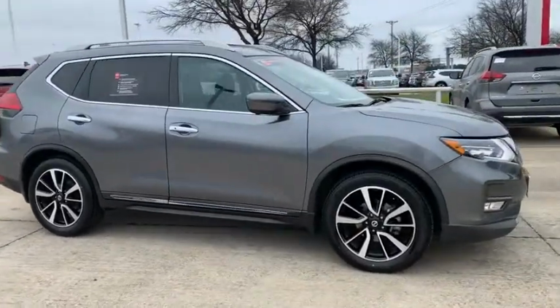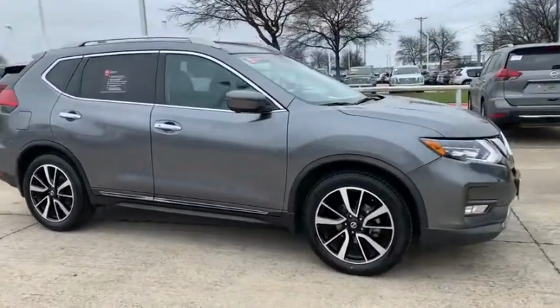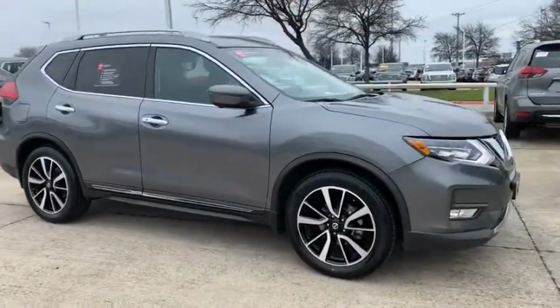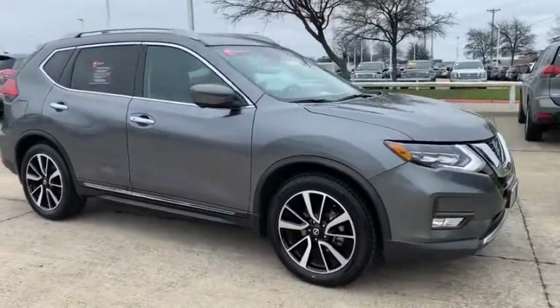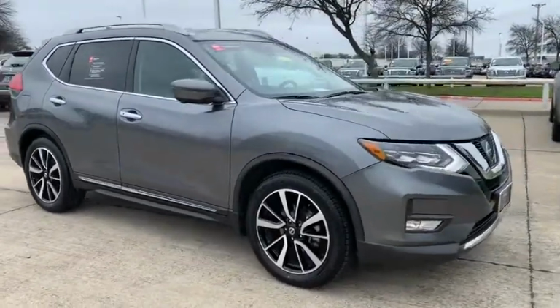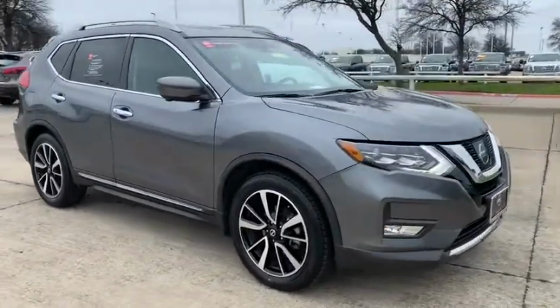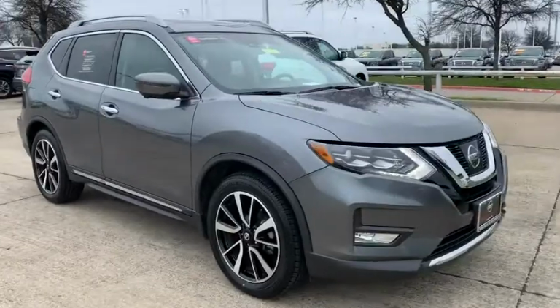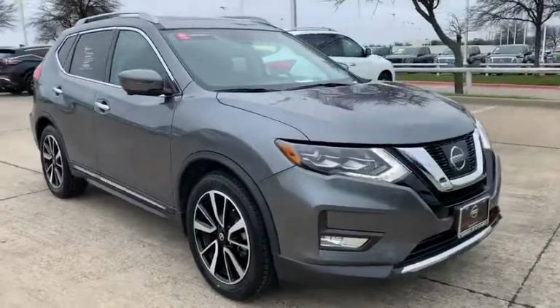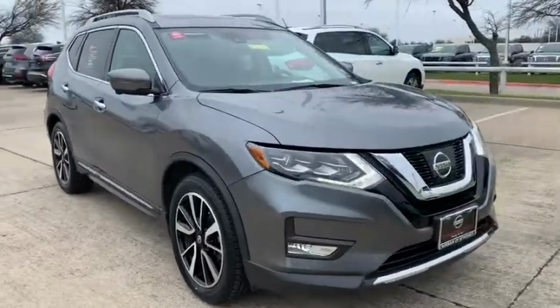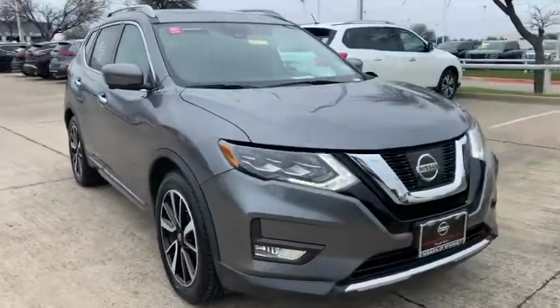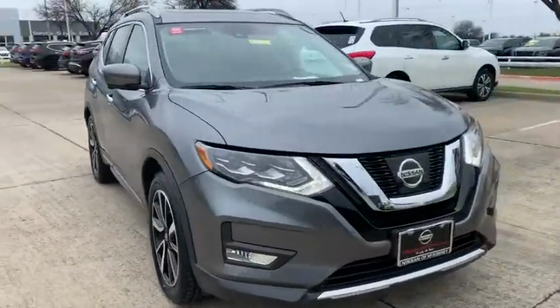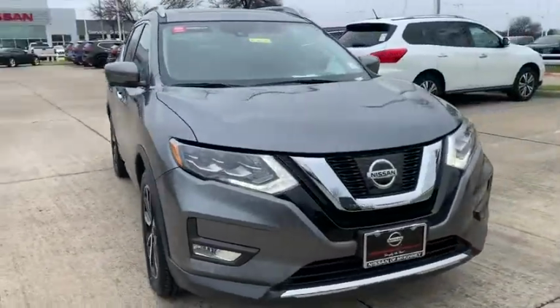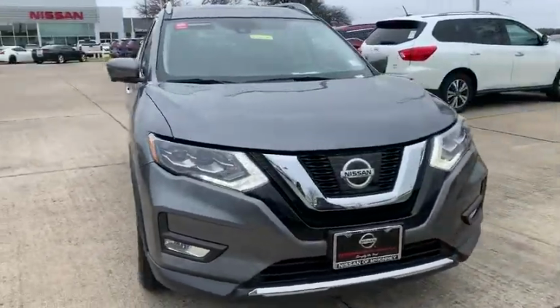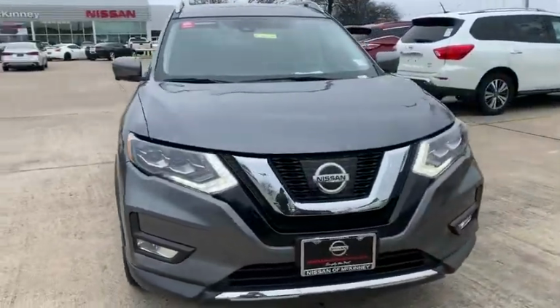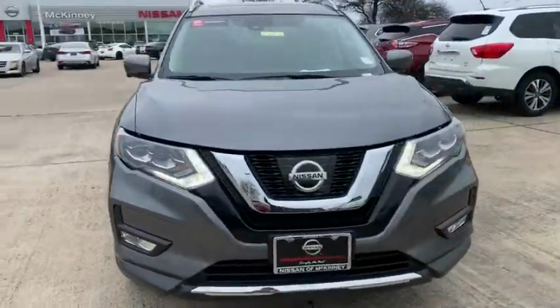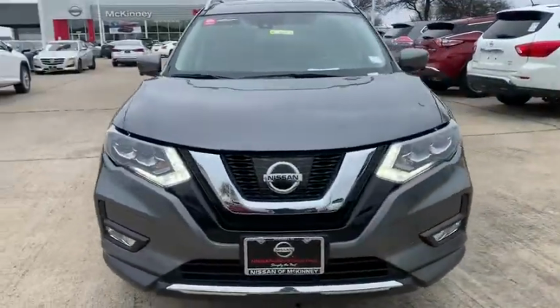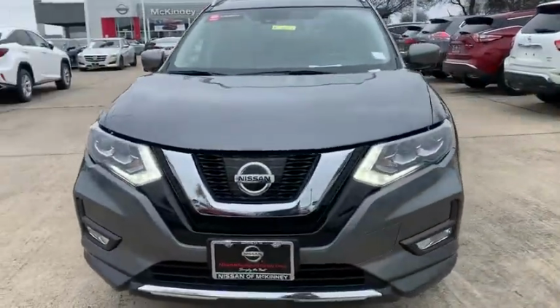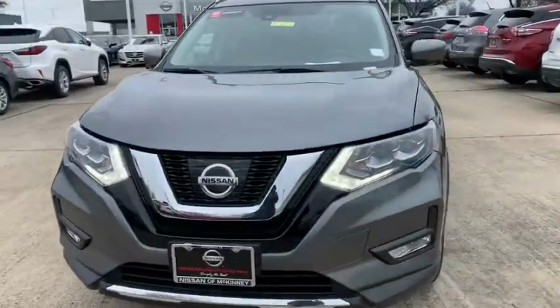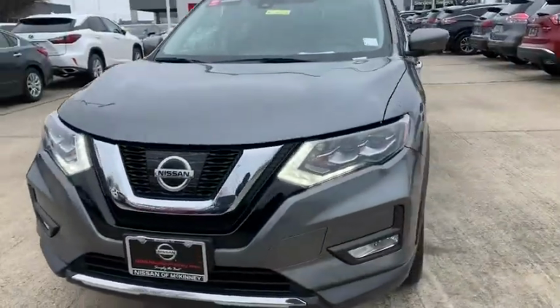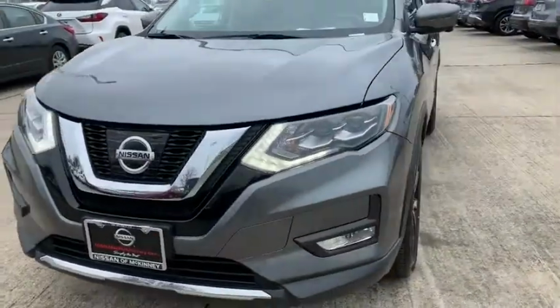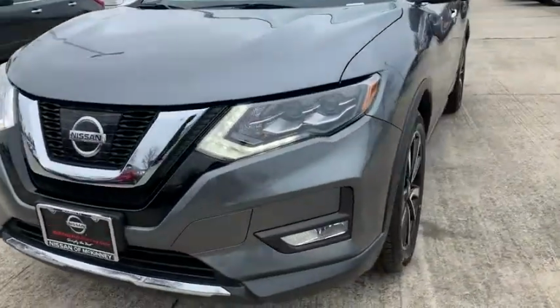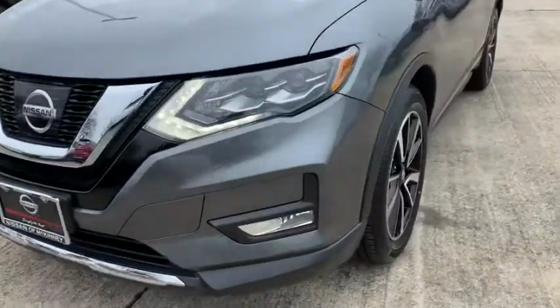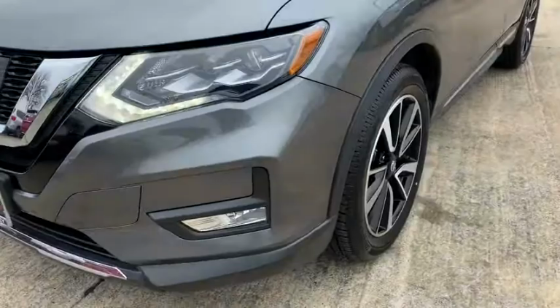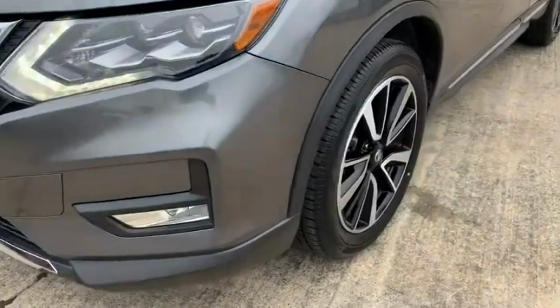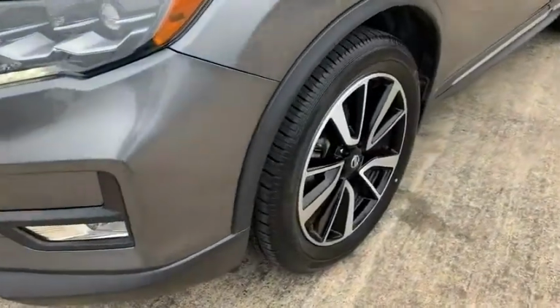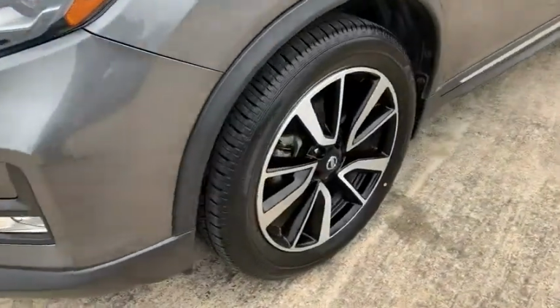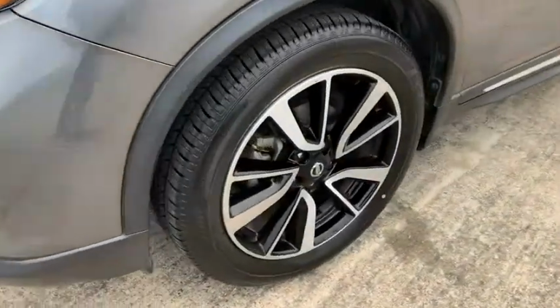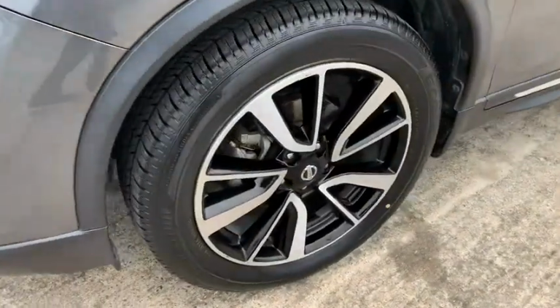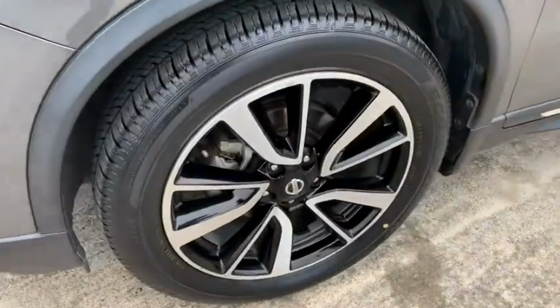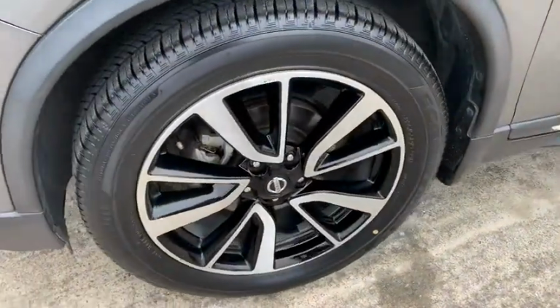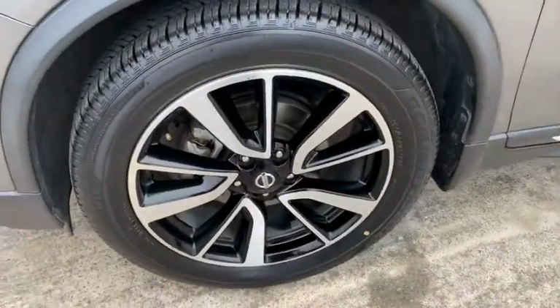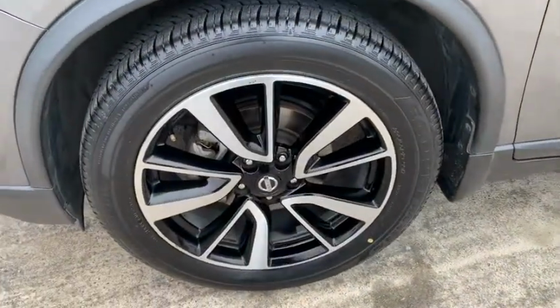This vehicle has less than 40,000 miles. Here are some of this vehicle's great options: navigation system, power liftgate, Bose sound system, backup camera.